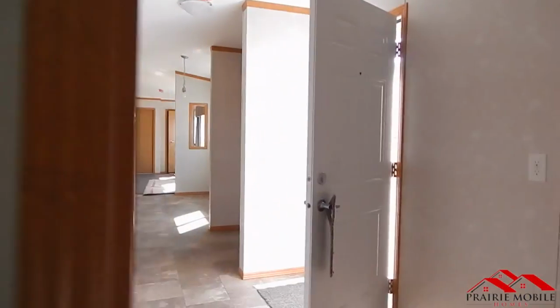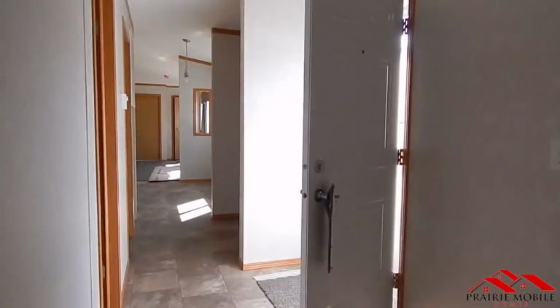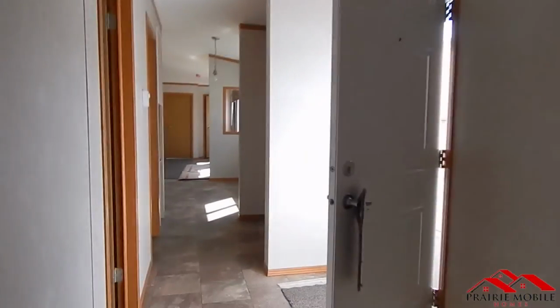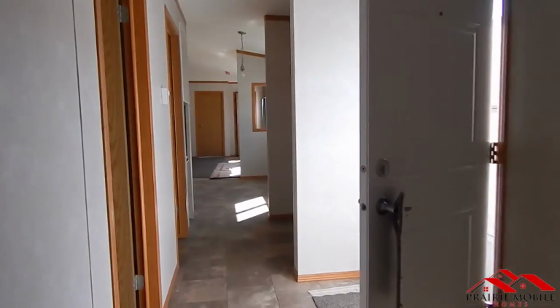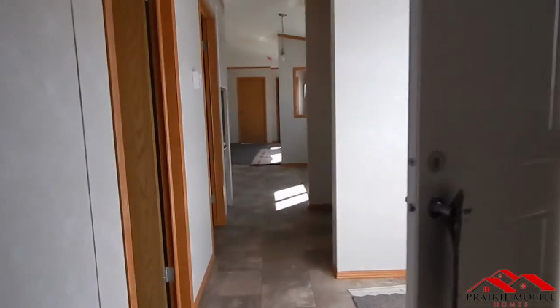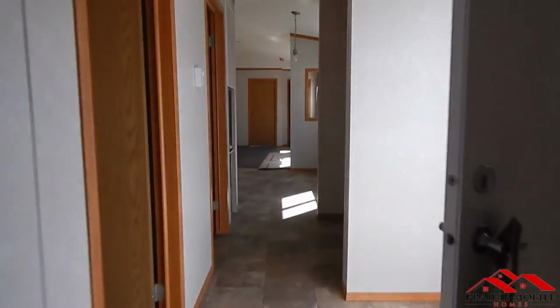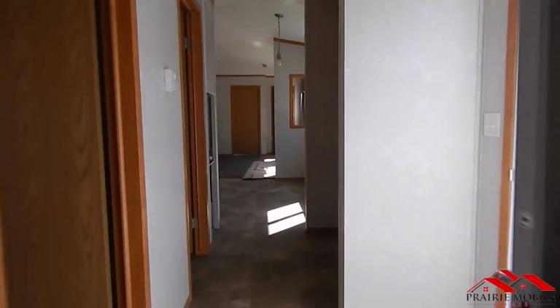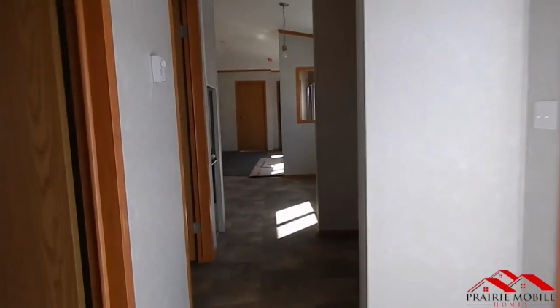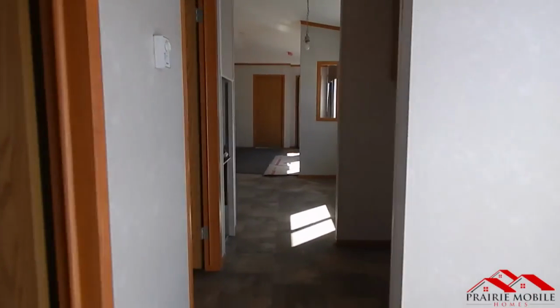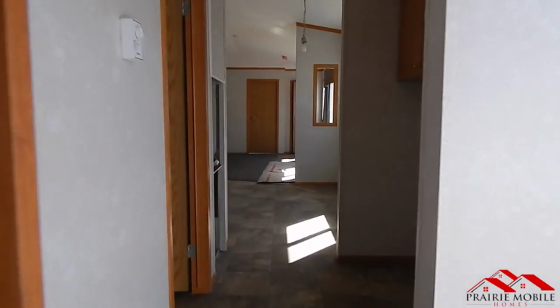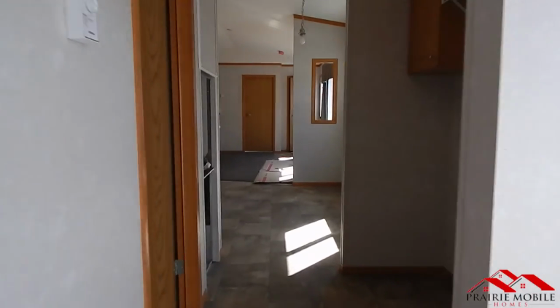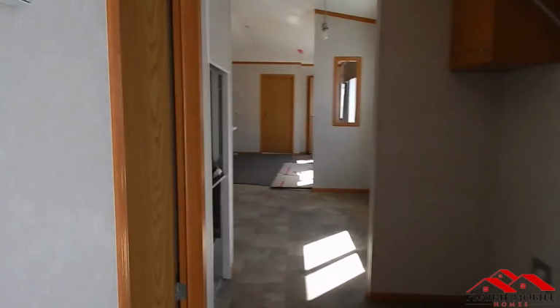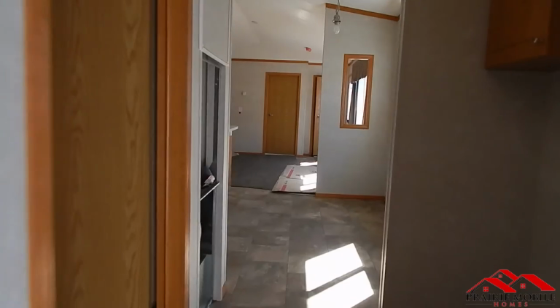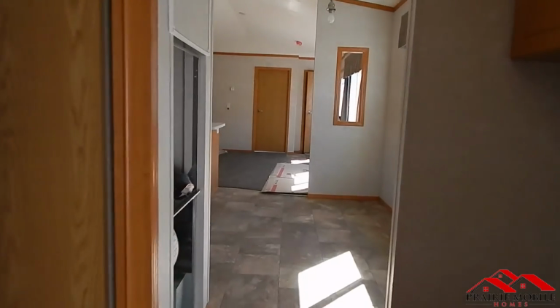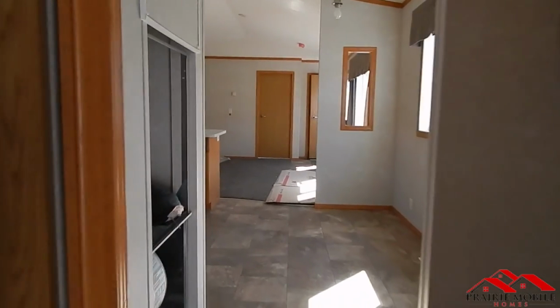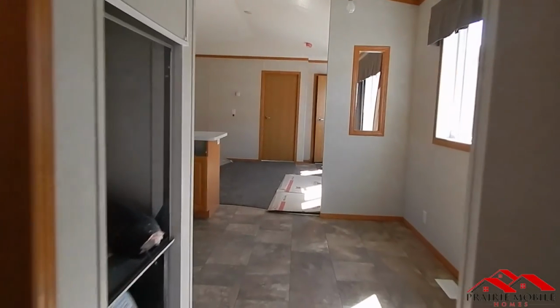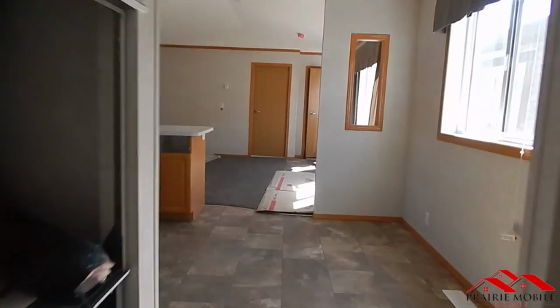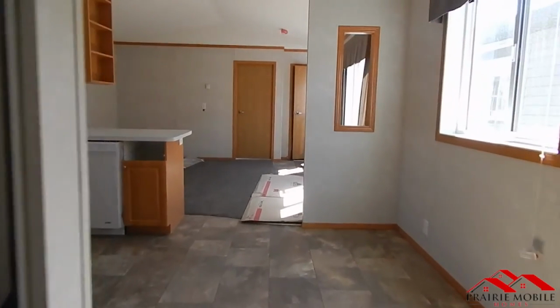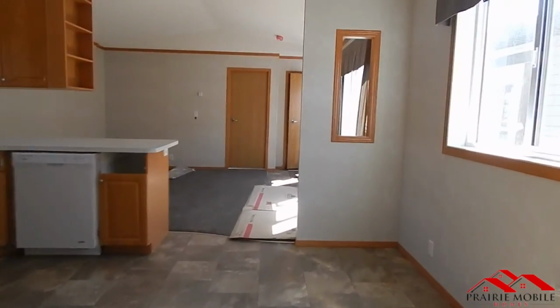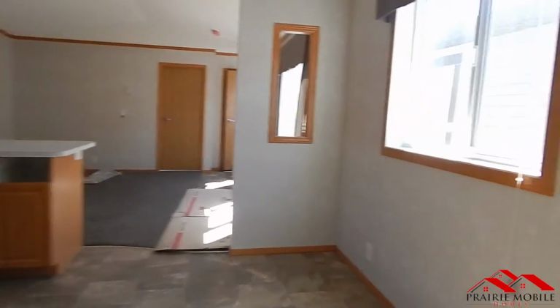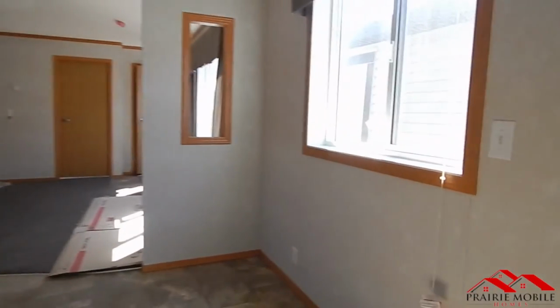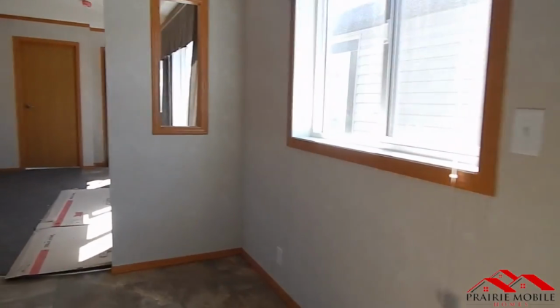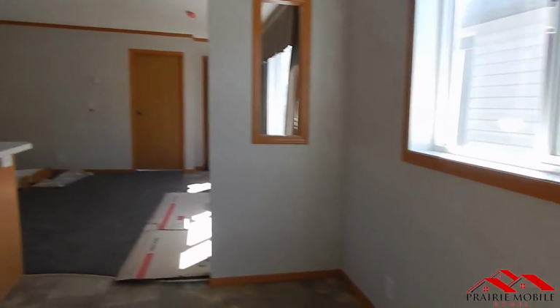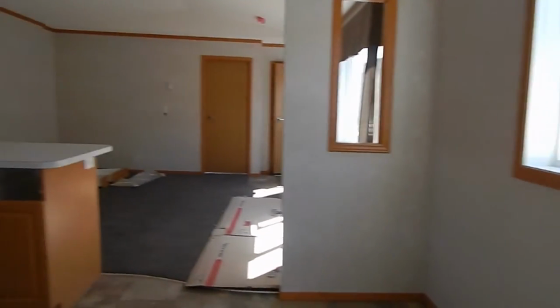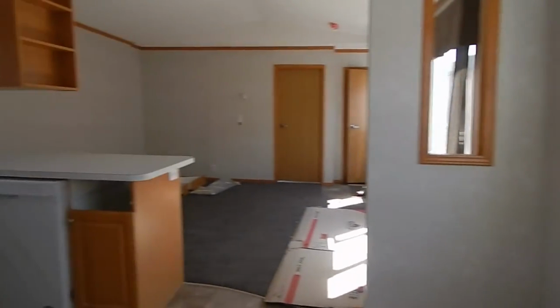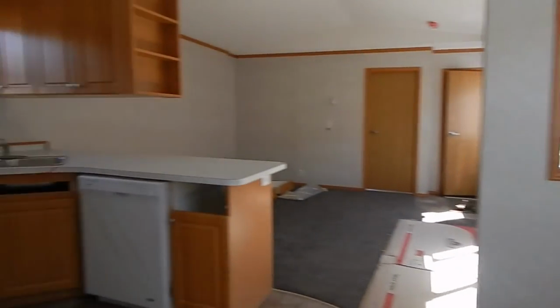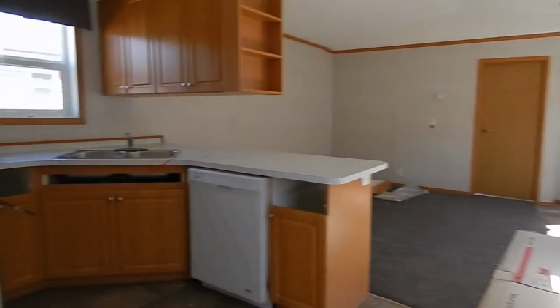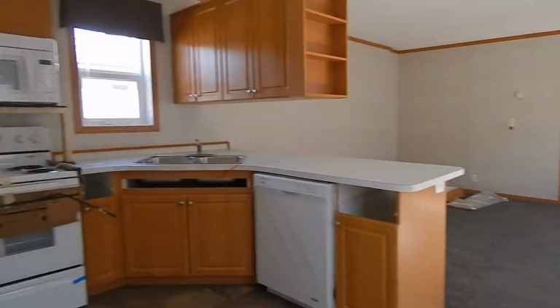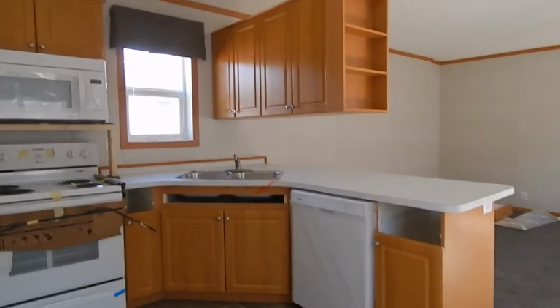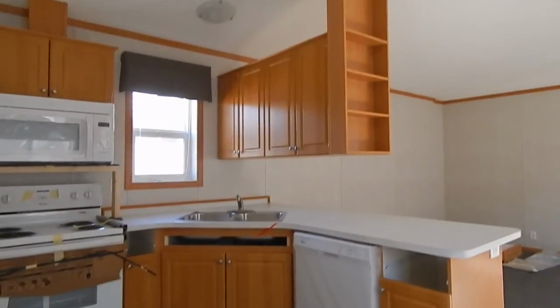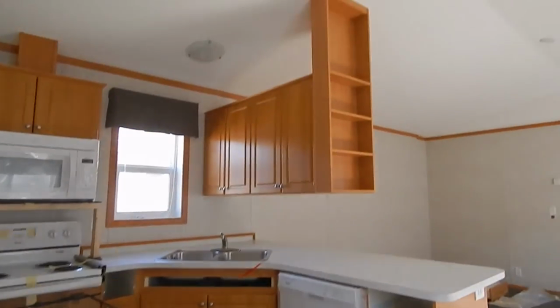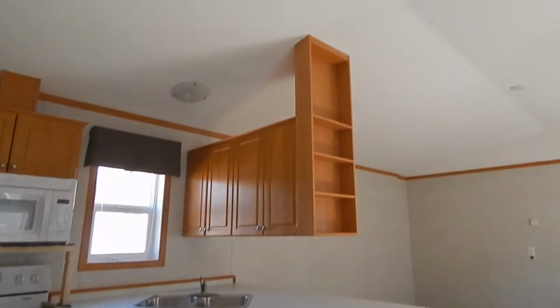This final room has concluded our walkthrough. If you have any final comments or questions, please leave them in the comments section below. Thank you for watching, and stay tuned for more.